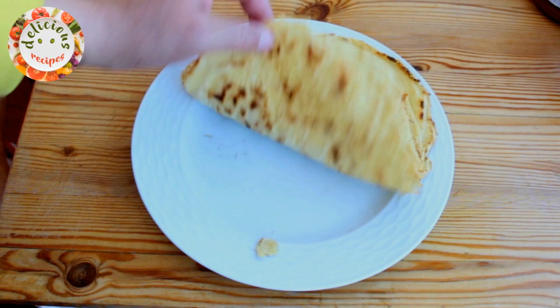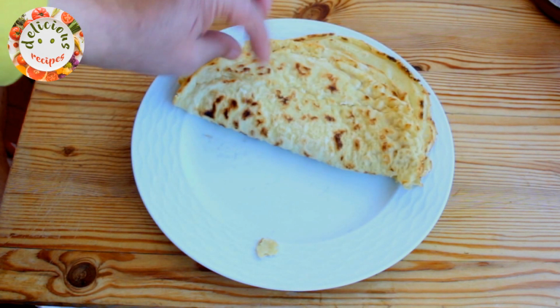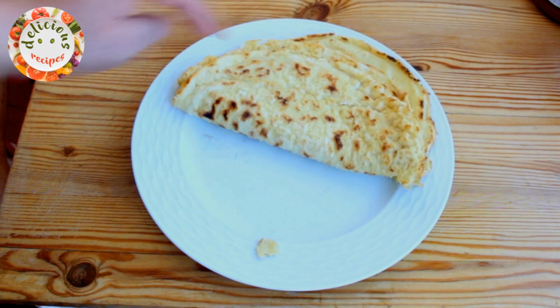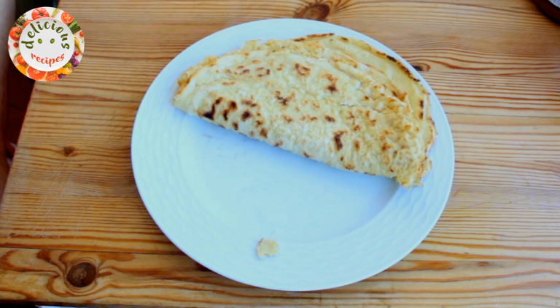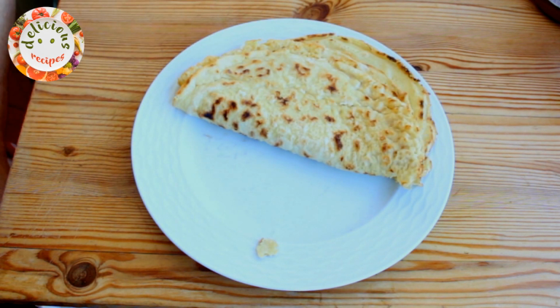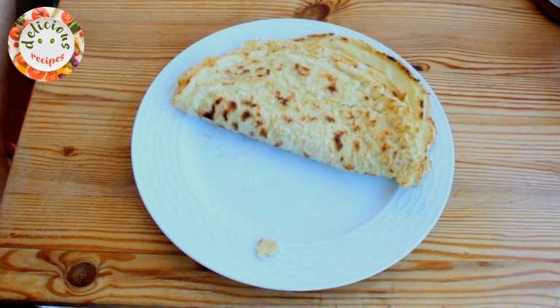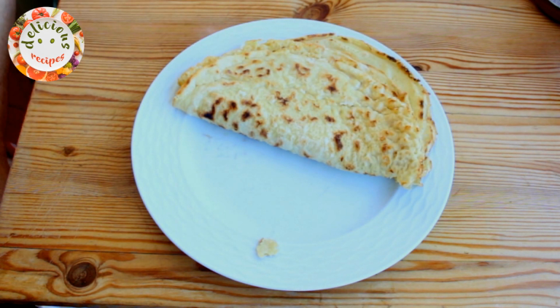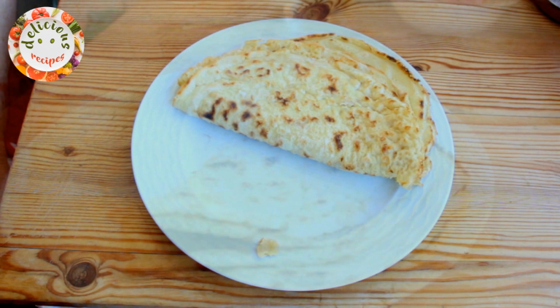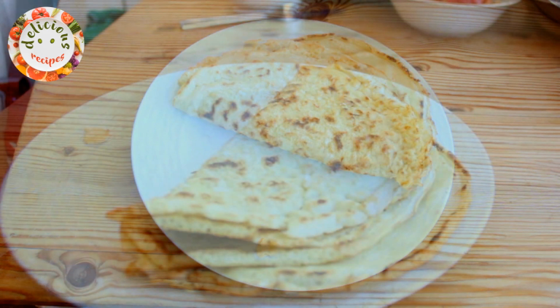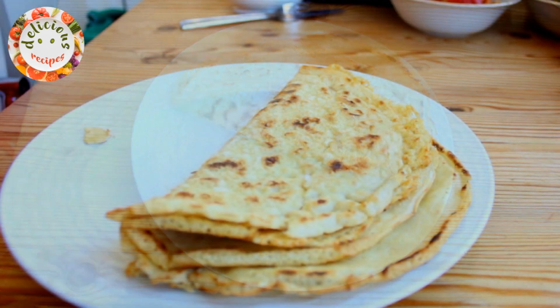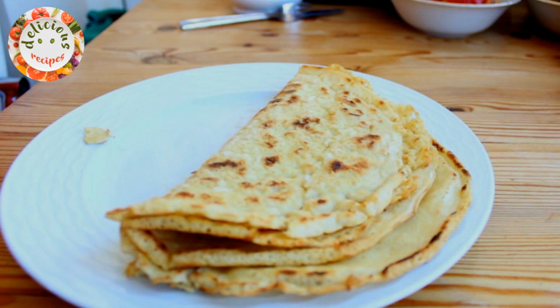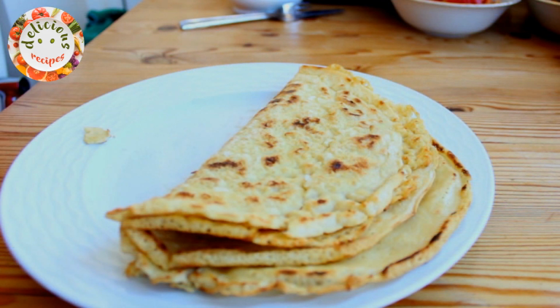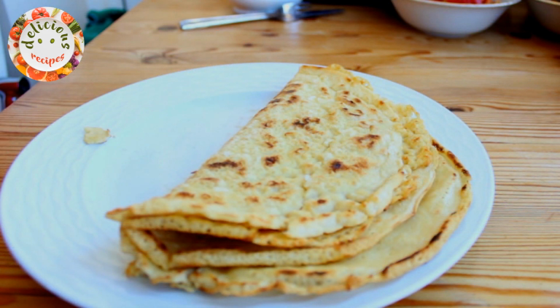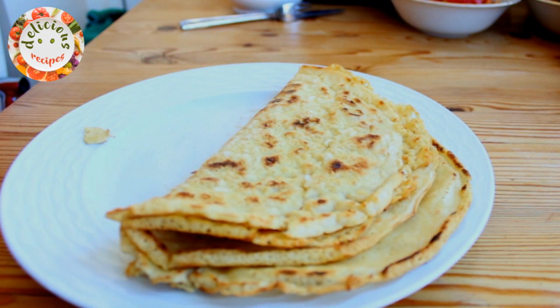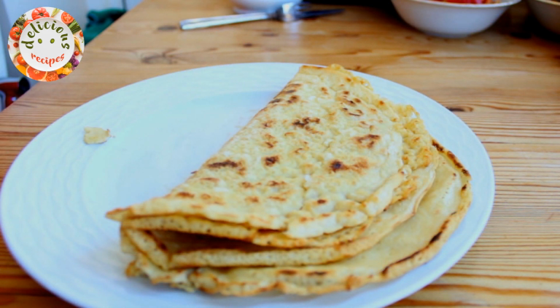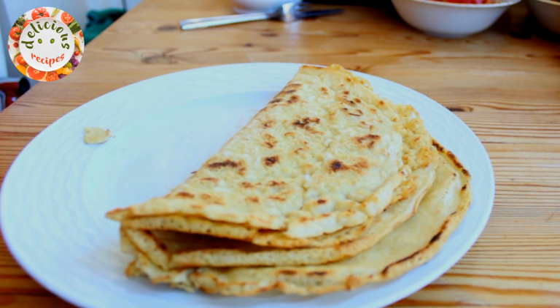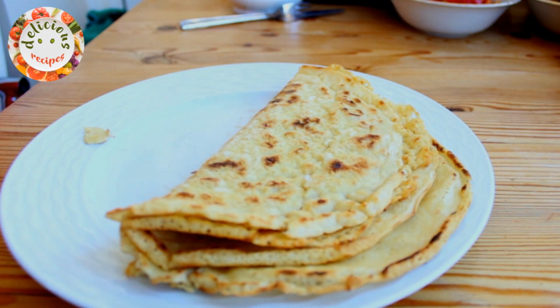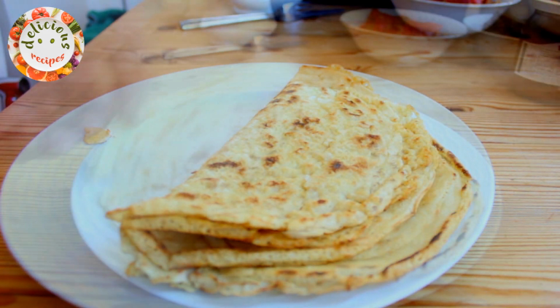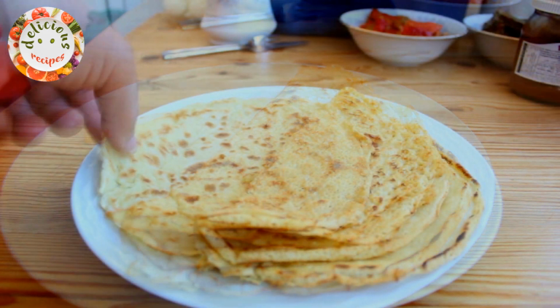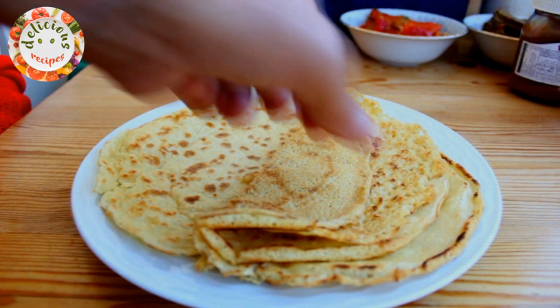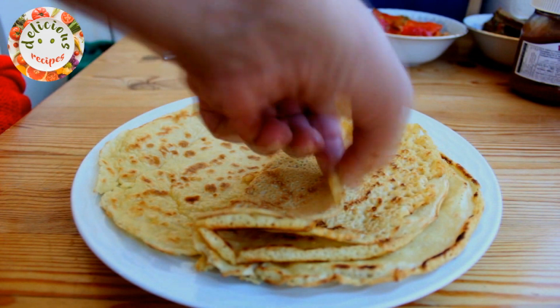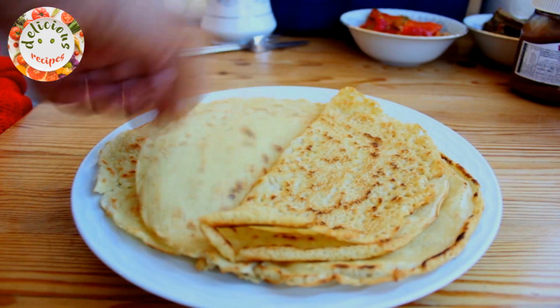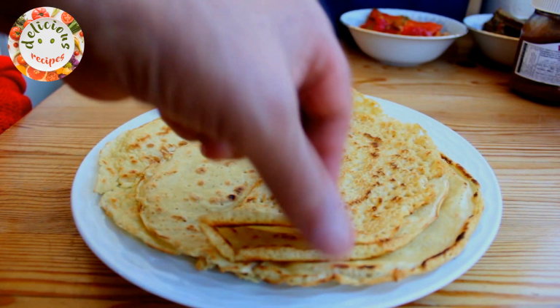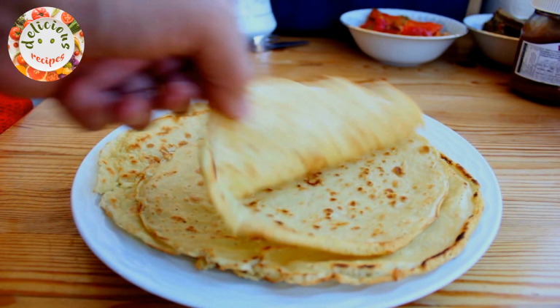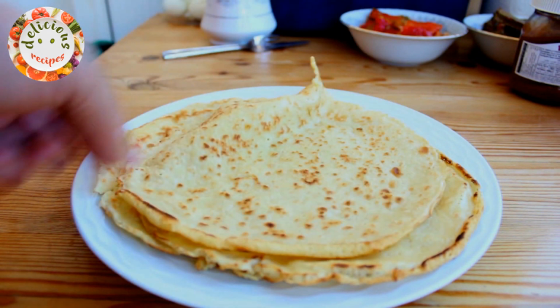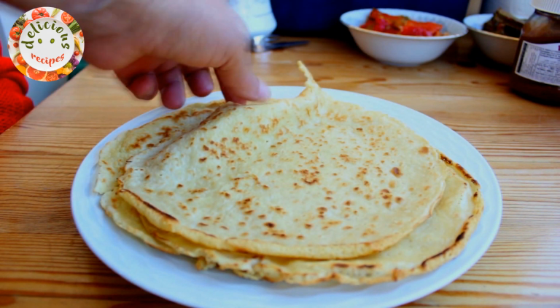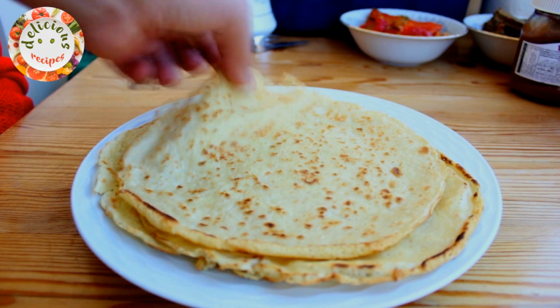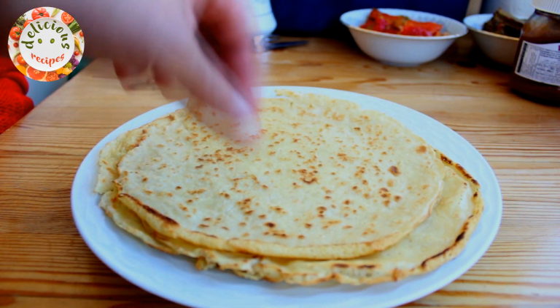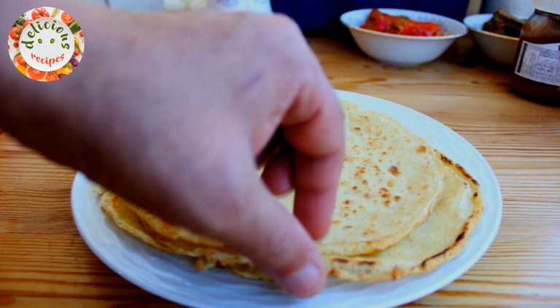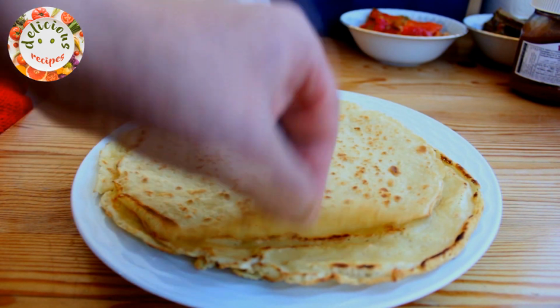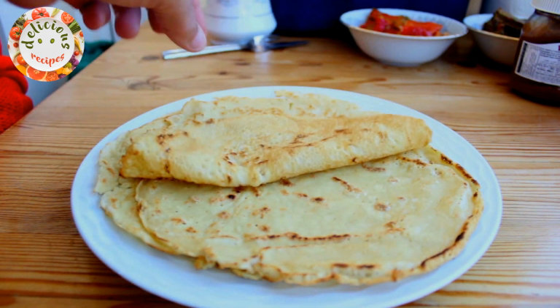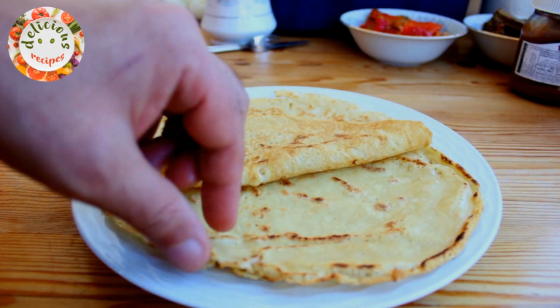This recipe would serve 2 people. If you would like to make more, you can multiply the amount of flour and the egg. You can use any spreadable to eat it with. Chocolate spread, honey and any type of jam would go well with it. Enjoy!